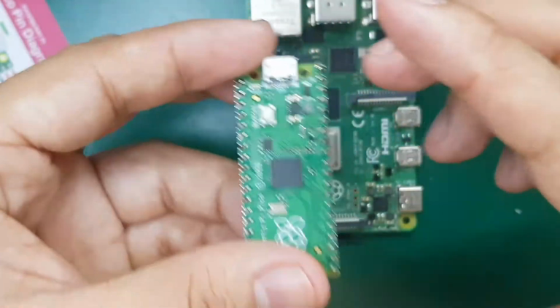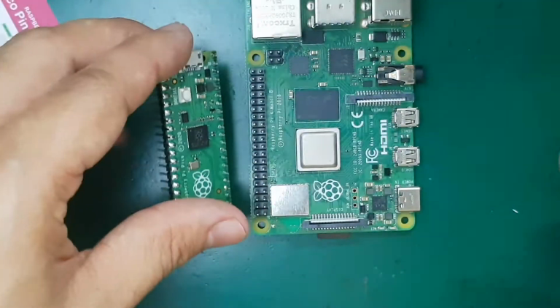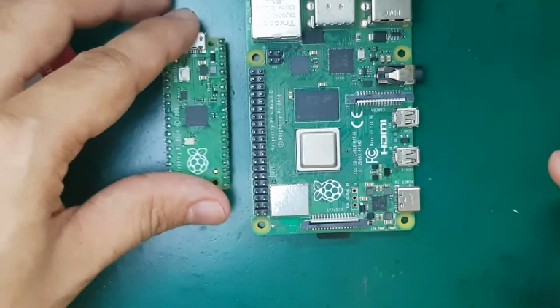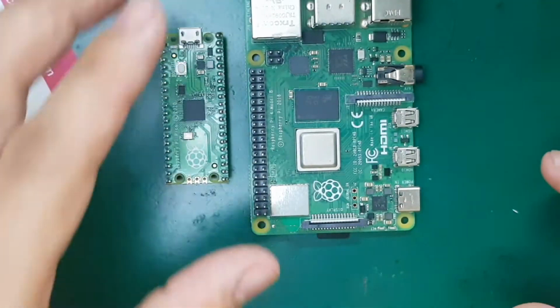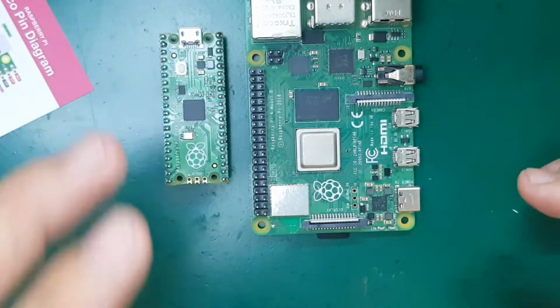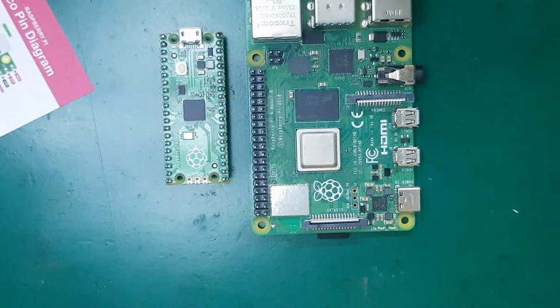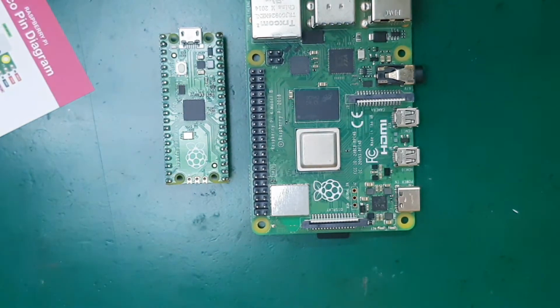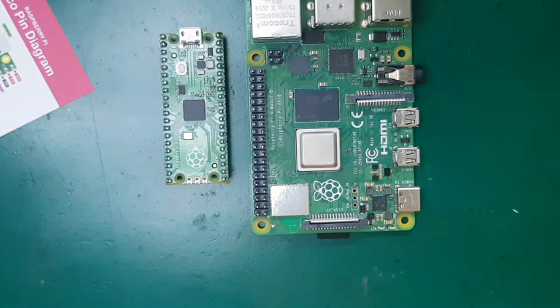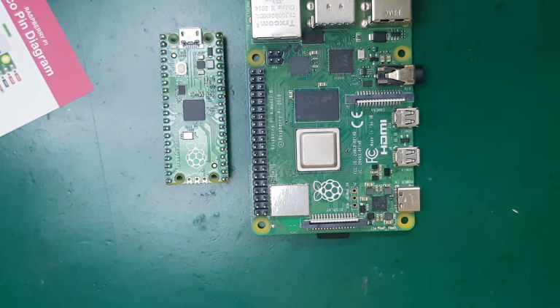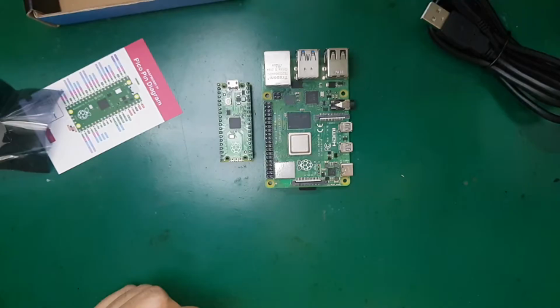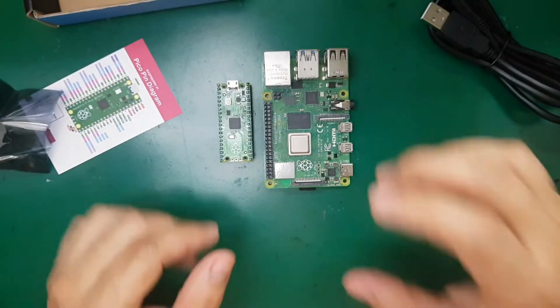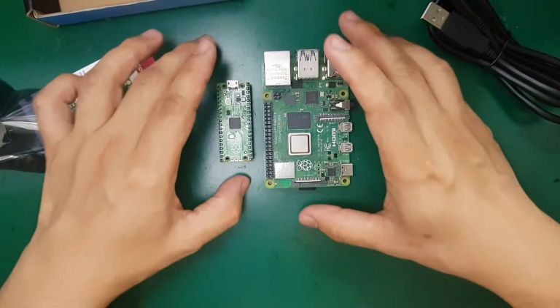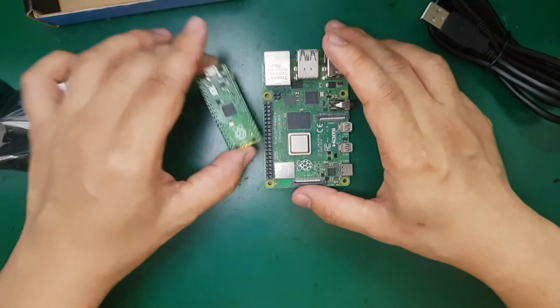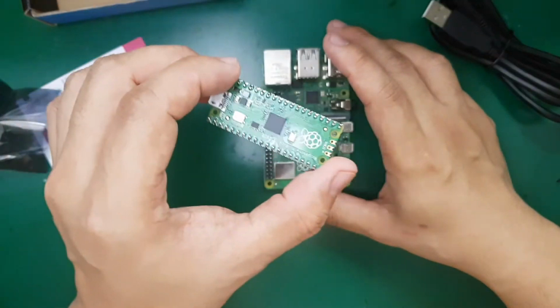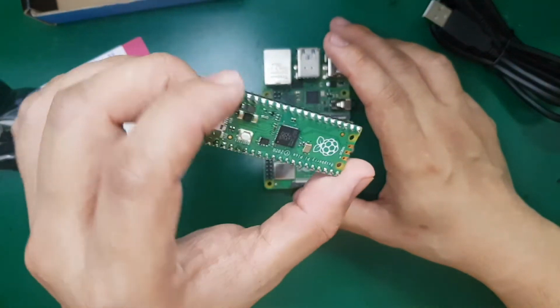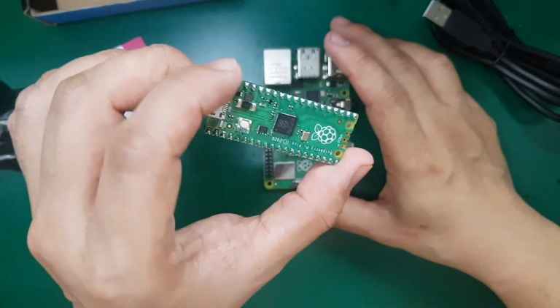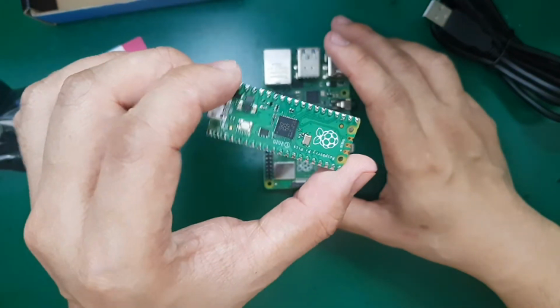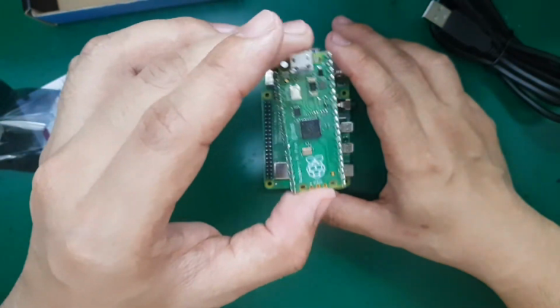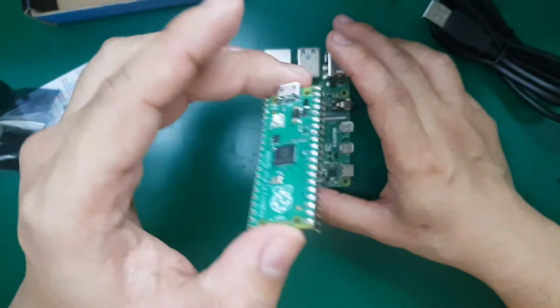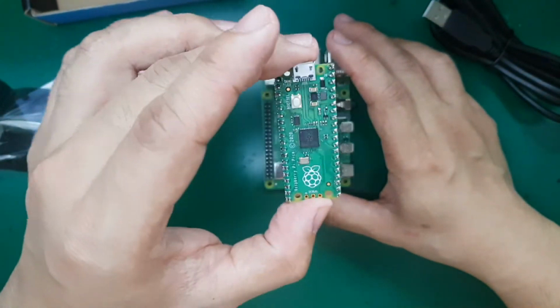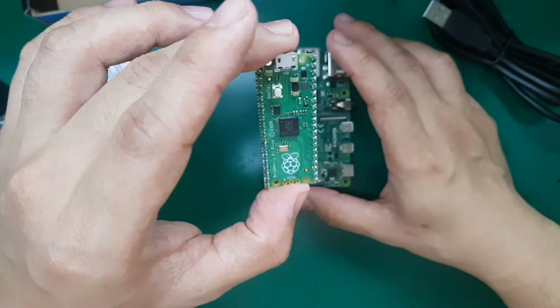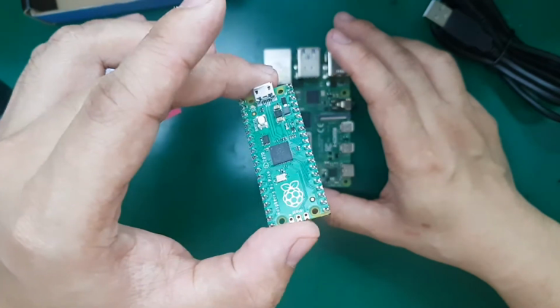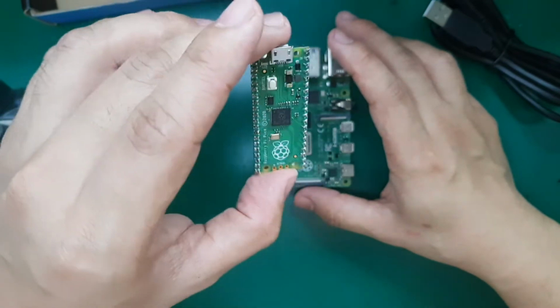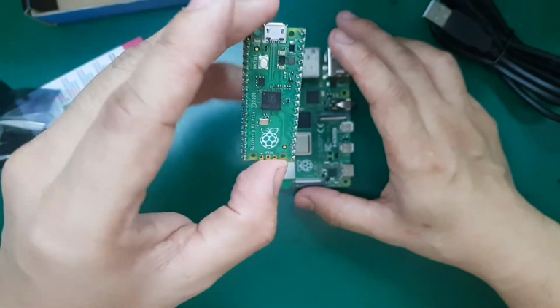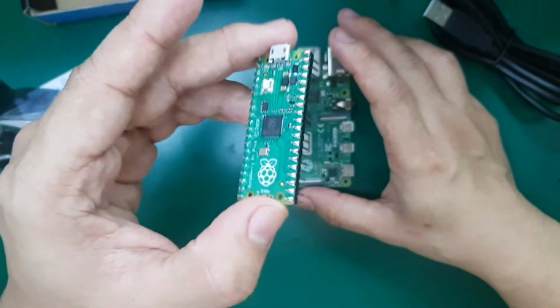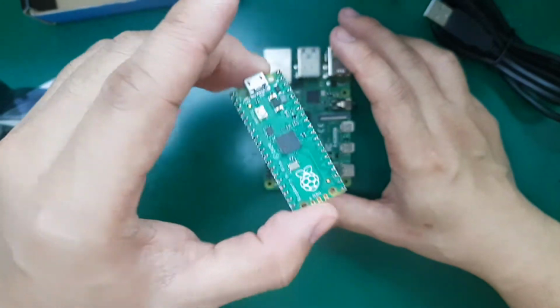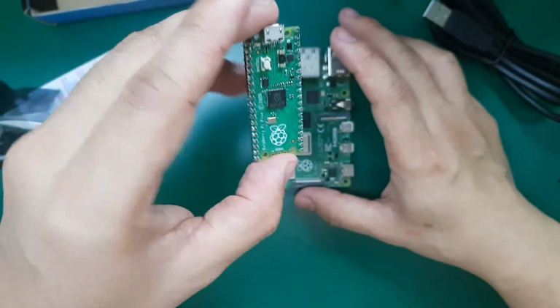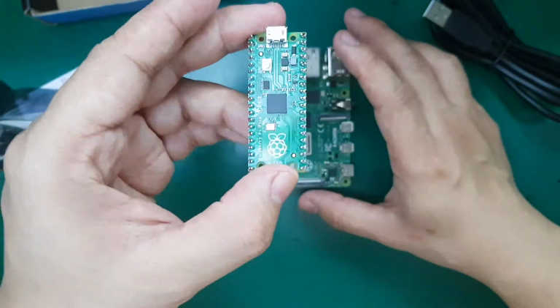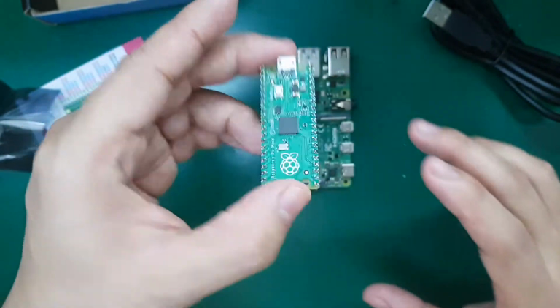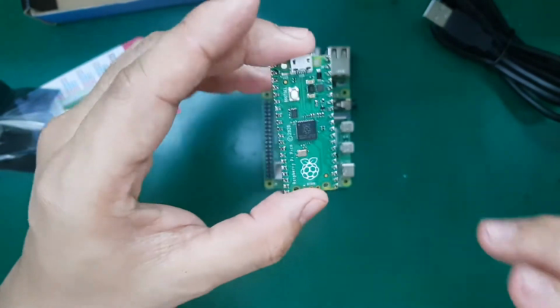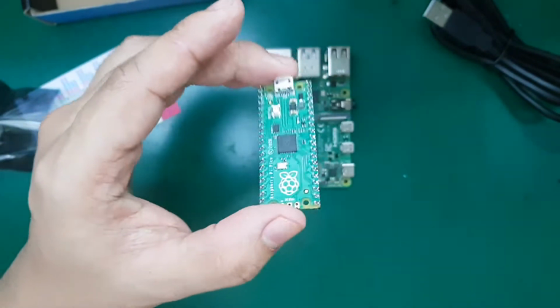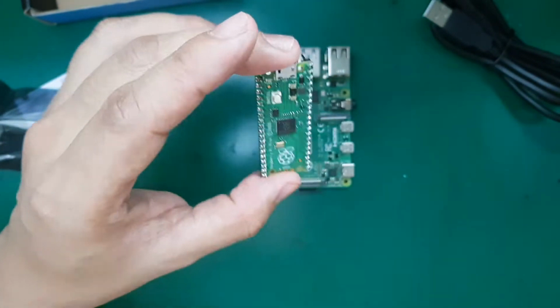I'm going to release more videos about this — this is just the unboxing of my new Pico board. I'm so excited to have it, and I hope you'll watch those upcoming videos. Thank you guys, bye!